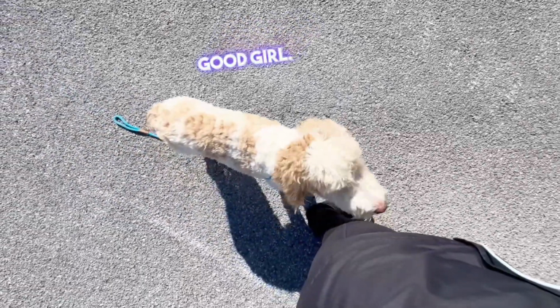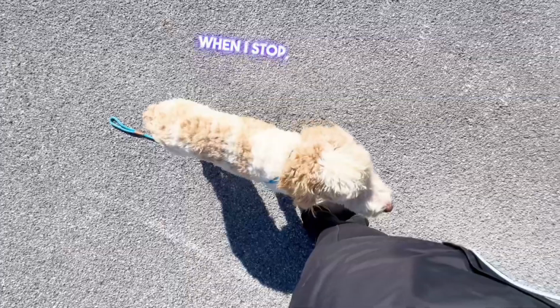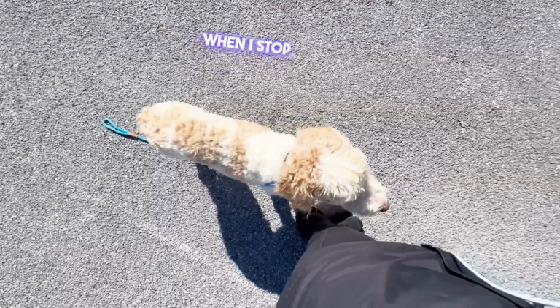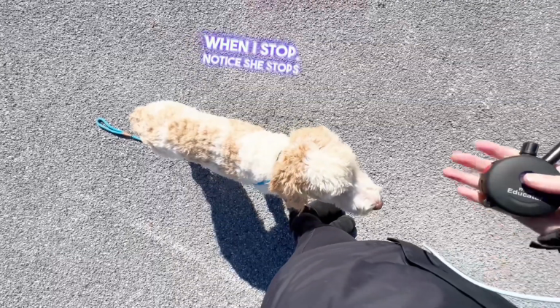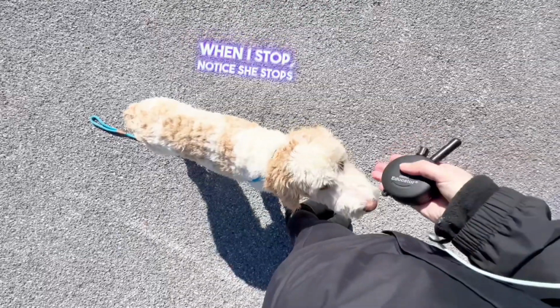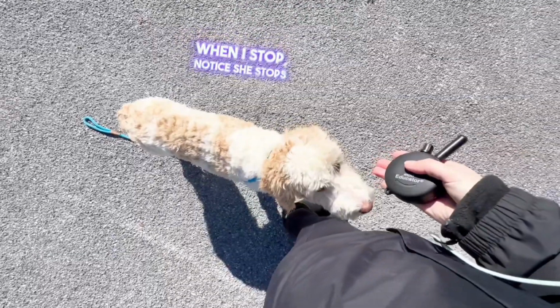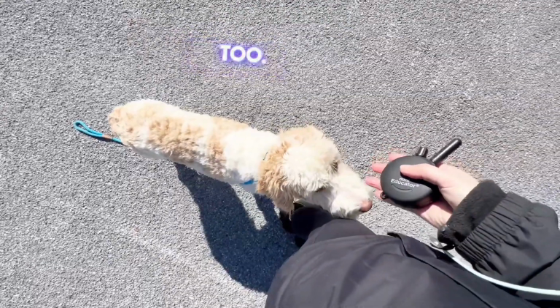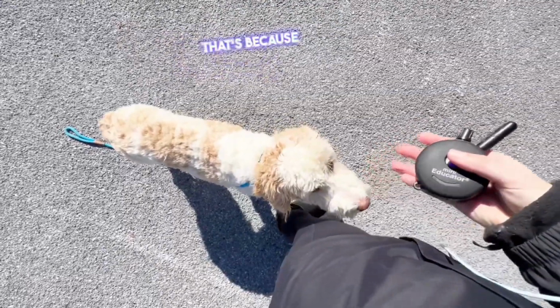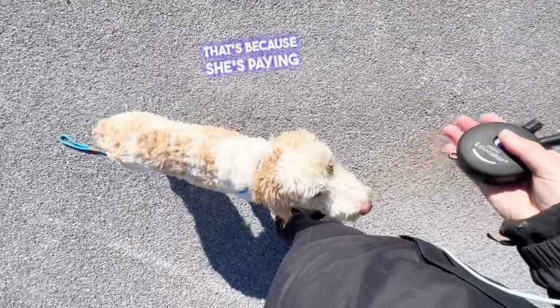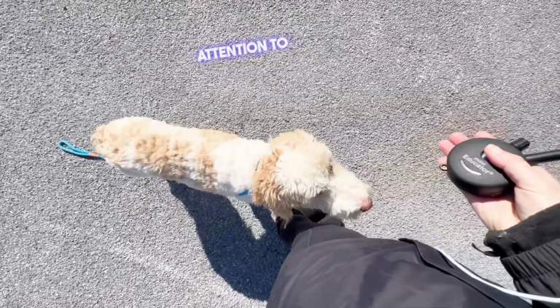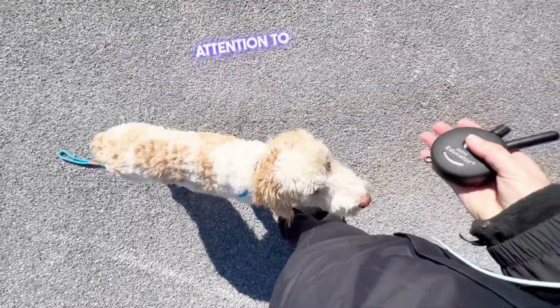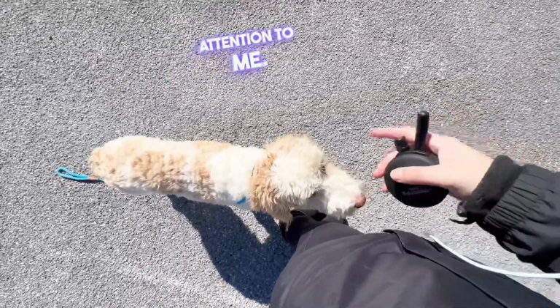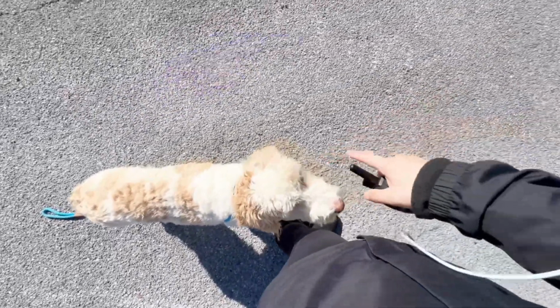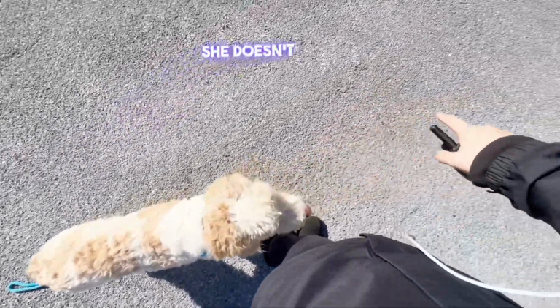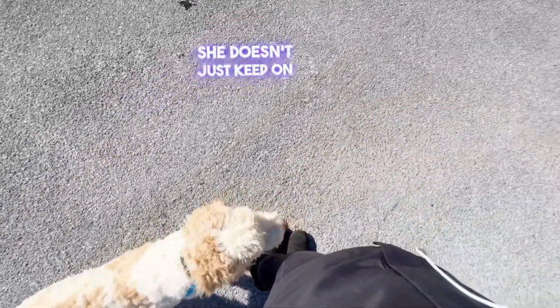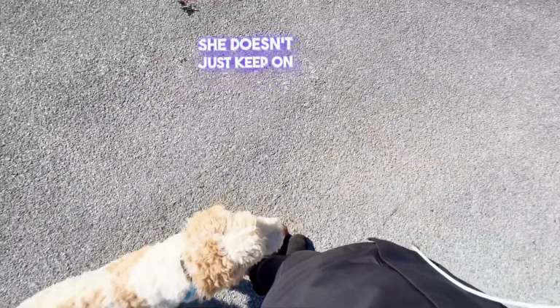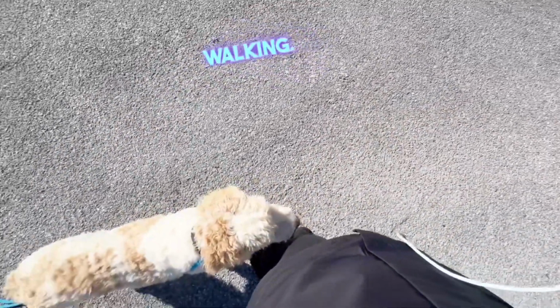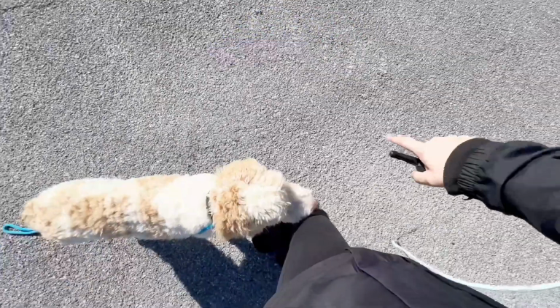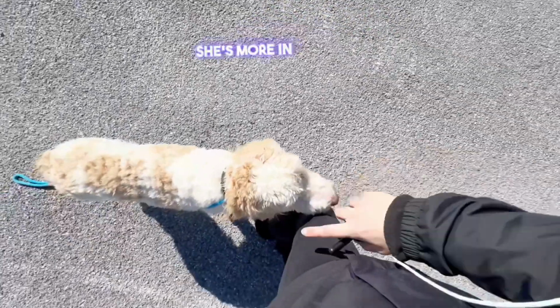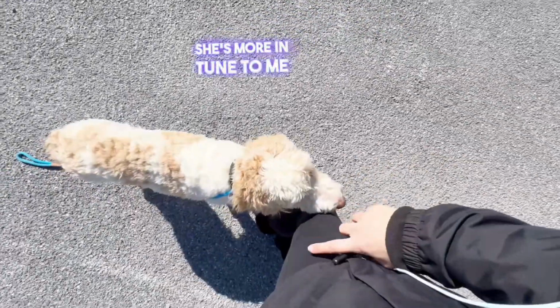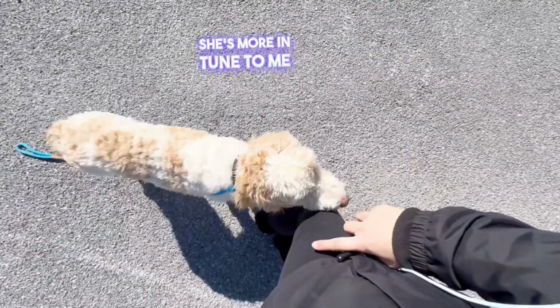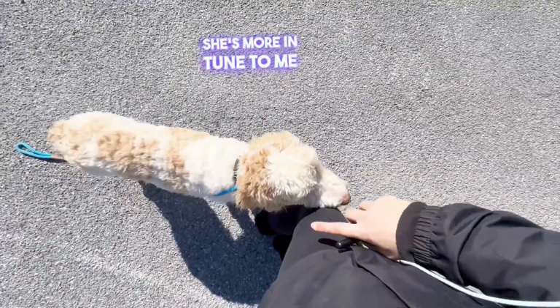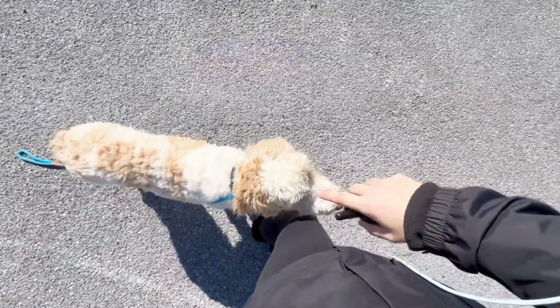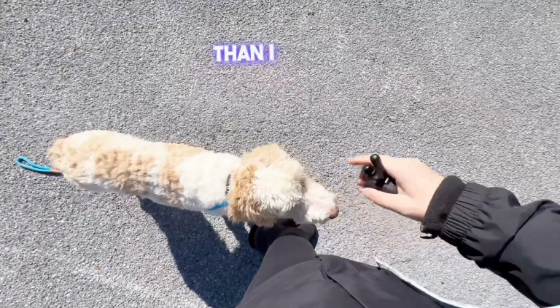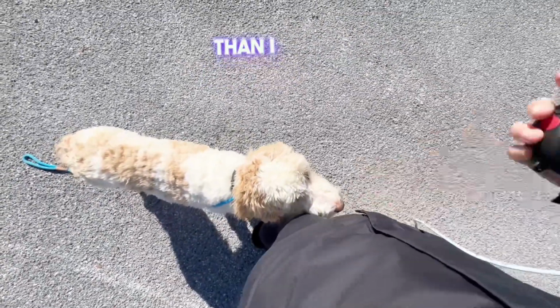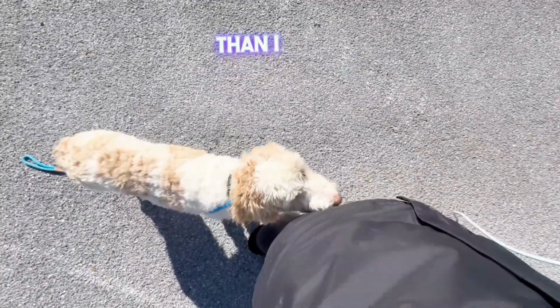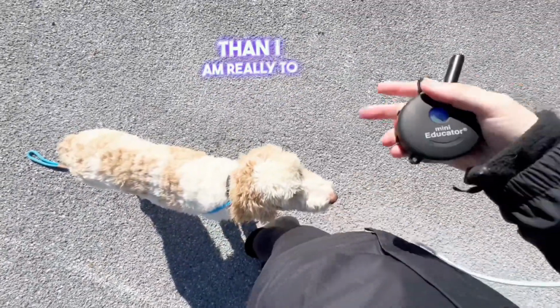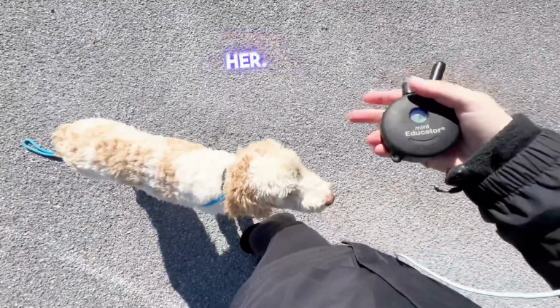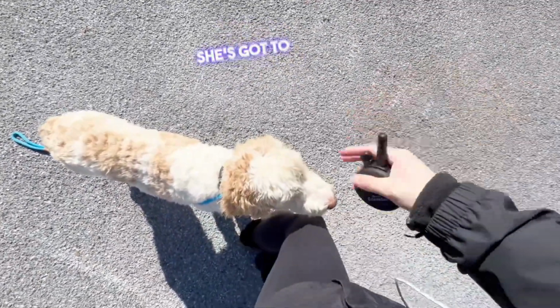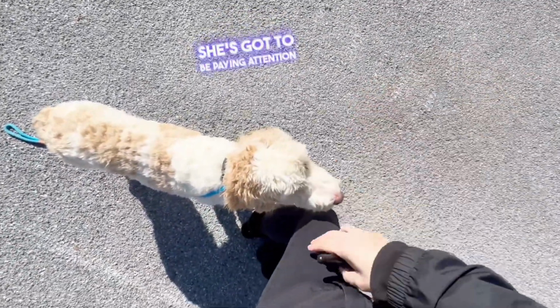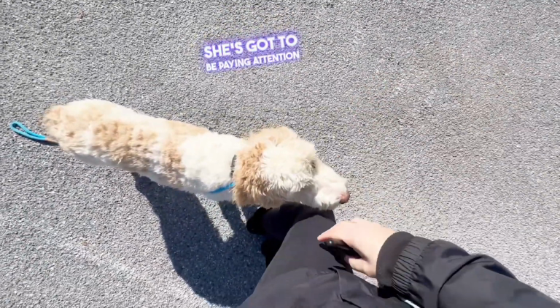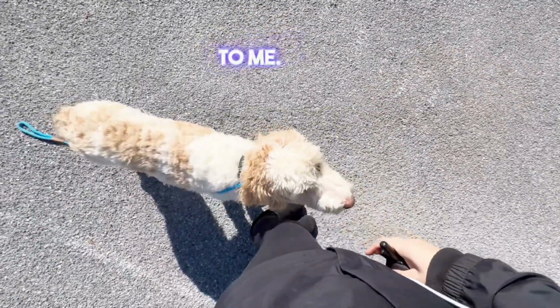When I stop, notice she stops too. That's because she's paying attention to me — she doesn't just keep on walking. She's more in tune to me than I am really to her. She's got to be paying attention to me.